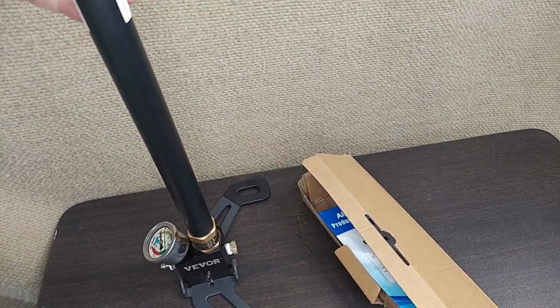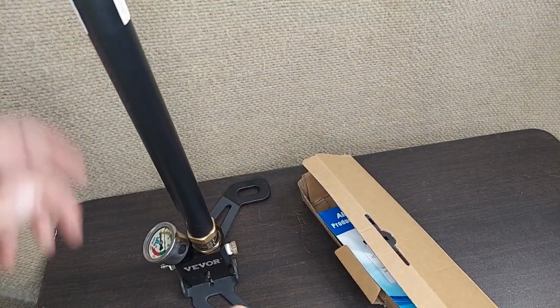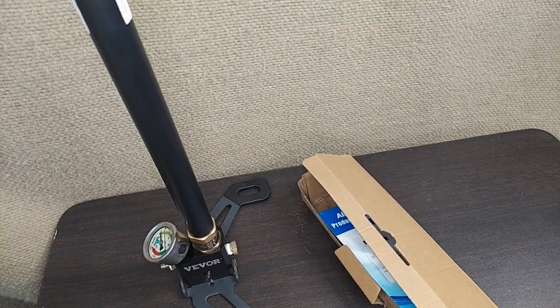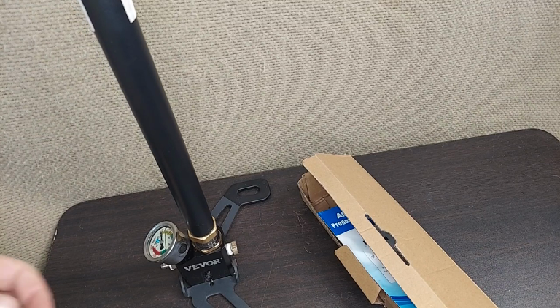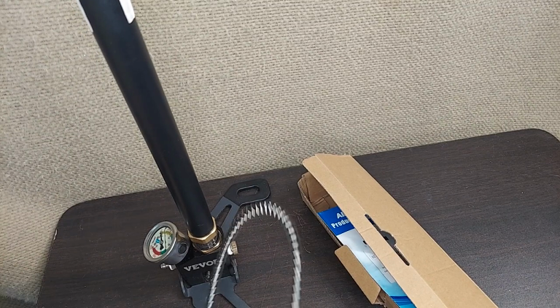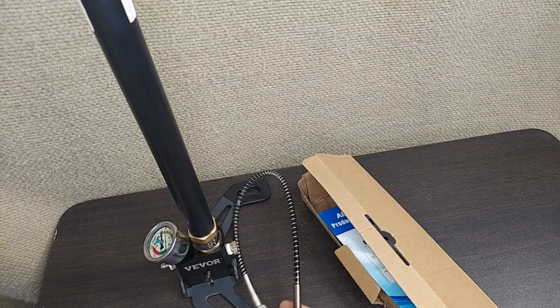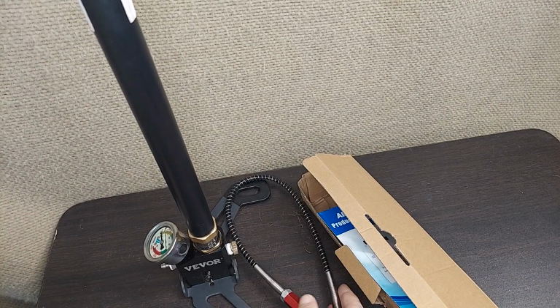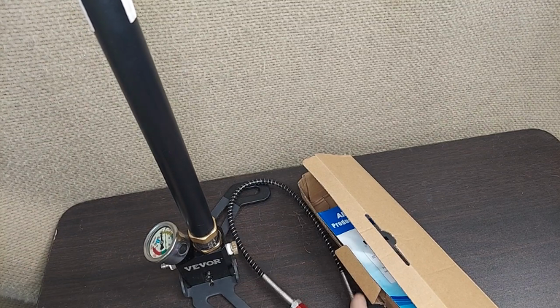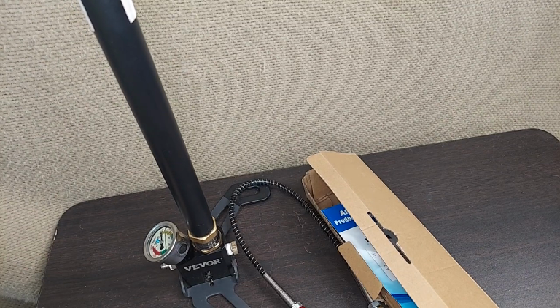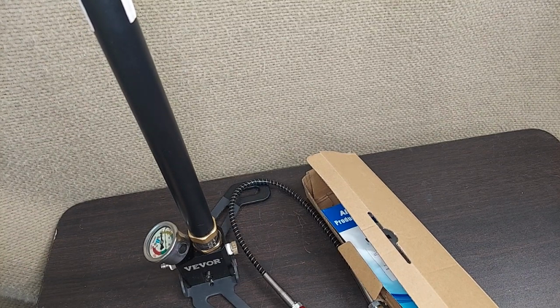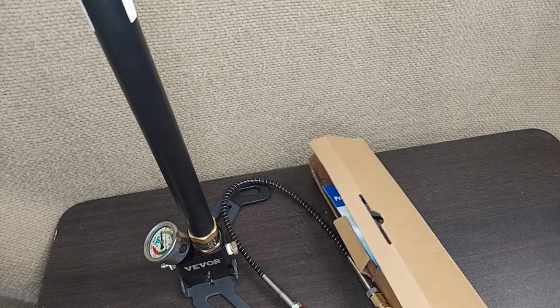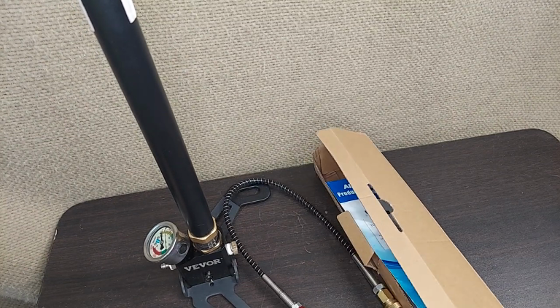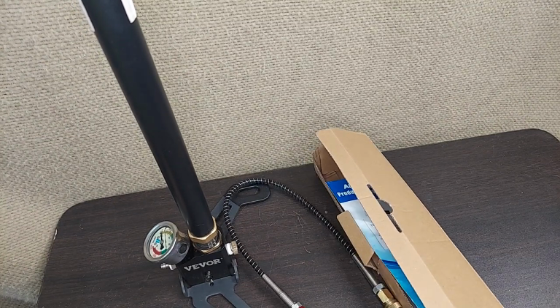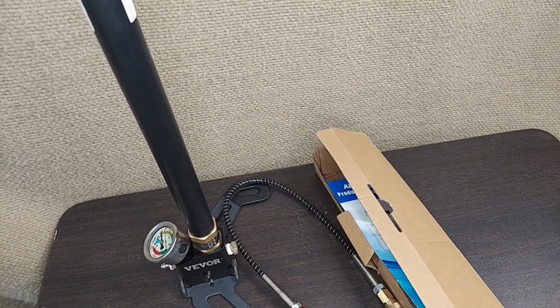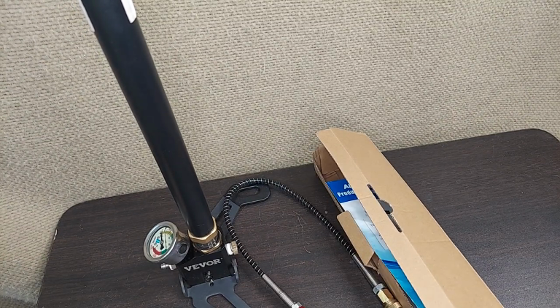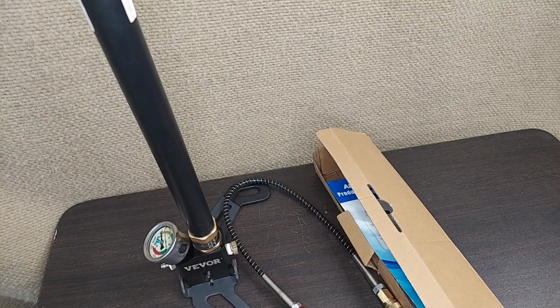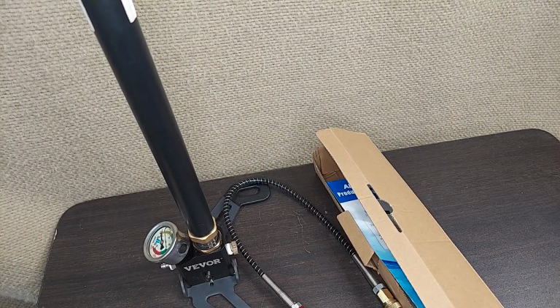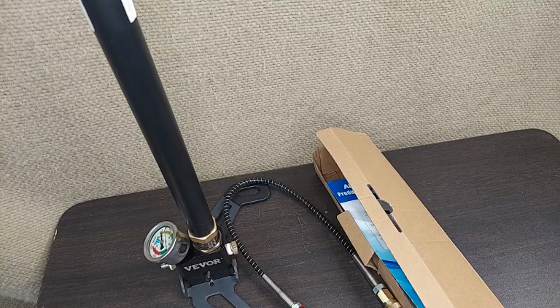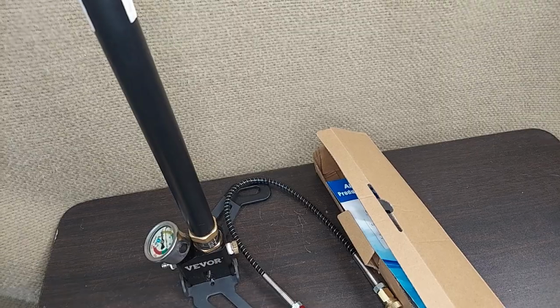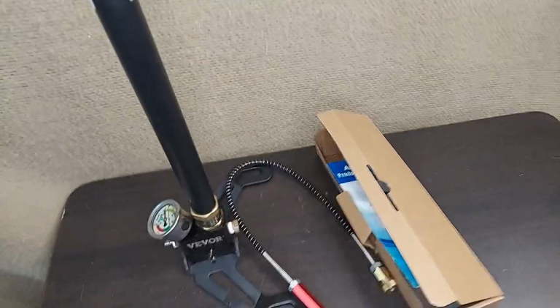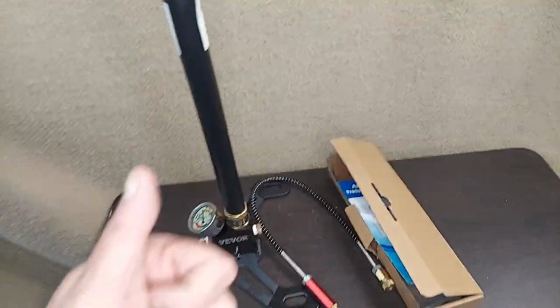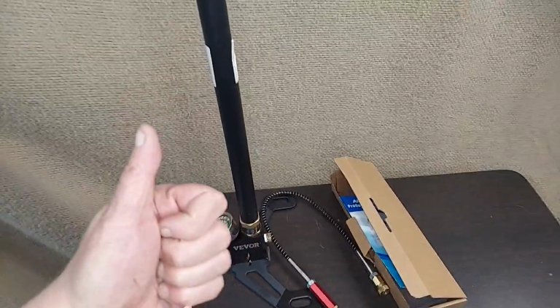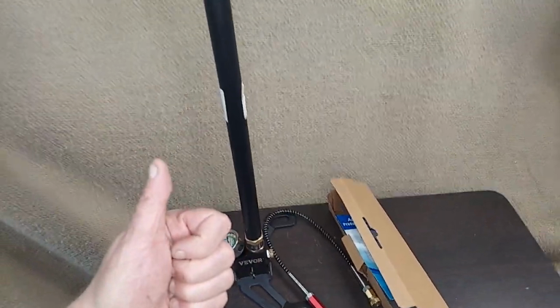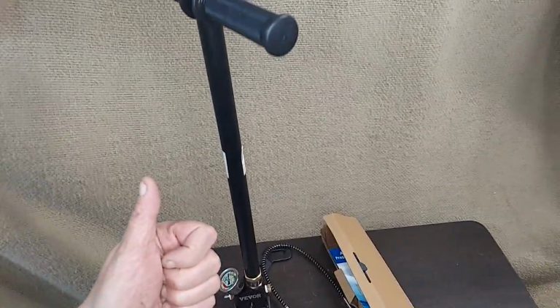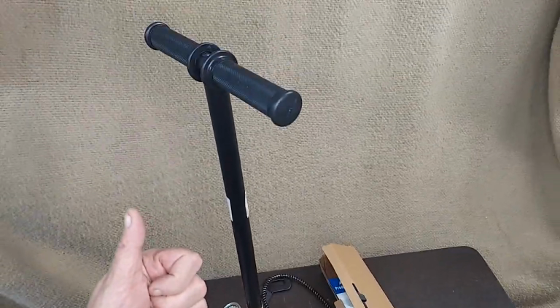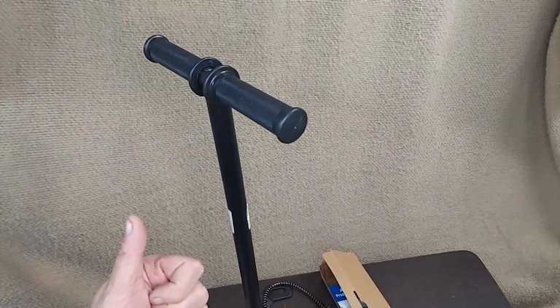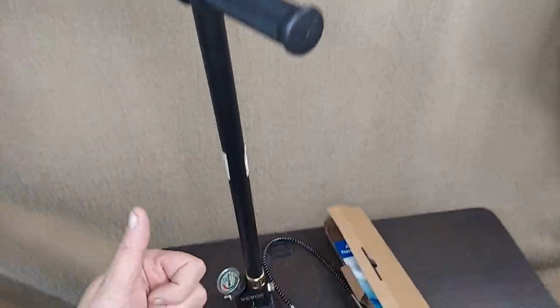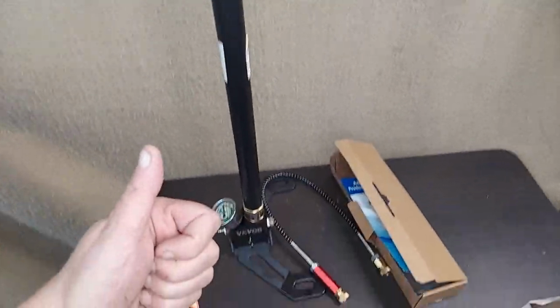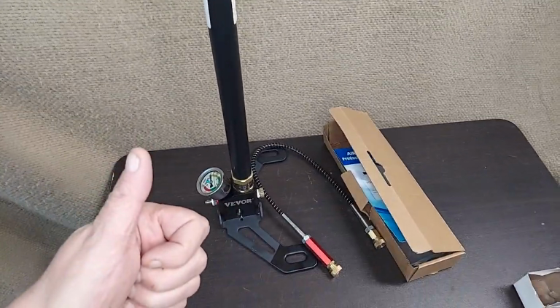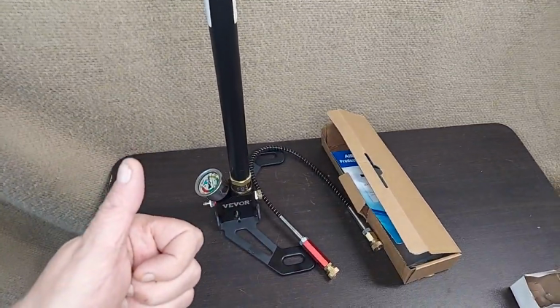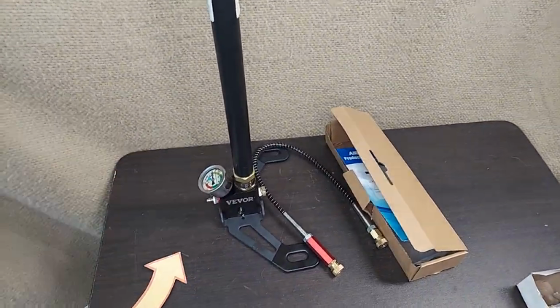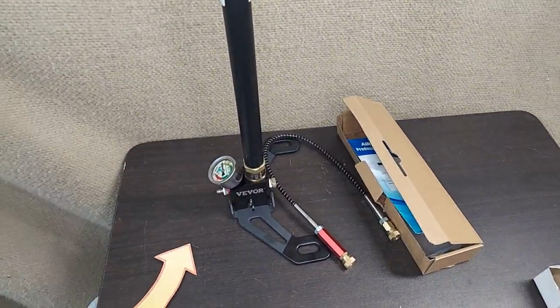Hopefully they're gonna like this as a gift. I just kind of assembled it here so that it can be wrapped, and to give you an idea of what comes in the box, how it gets assembled, and how it works. Hope this helps.